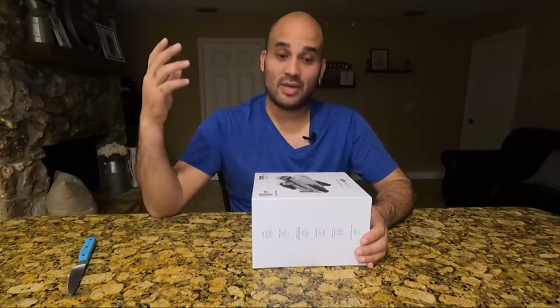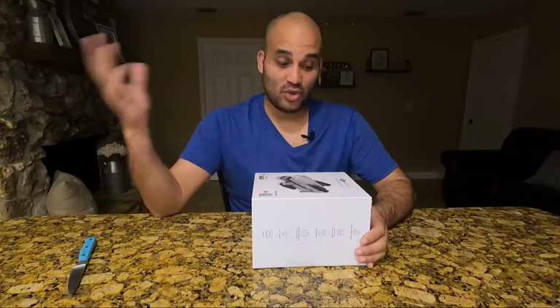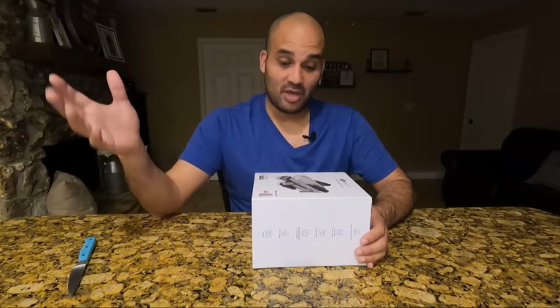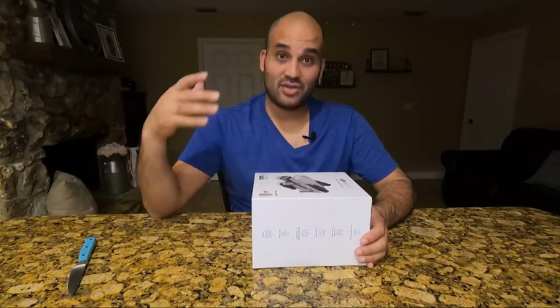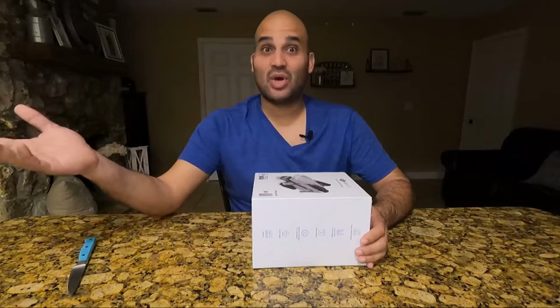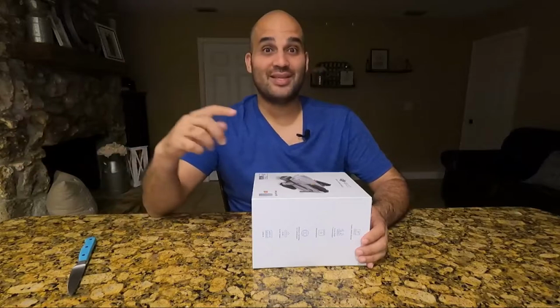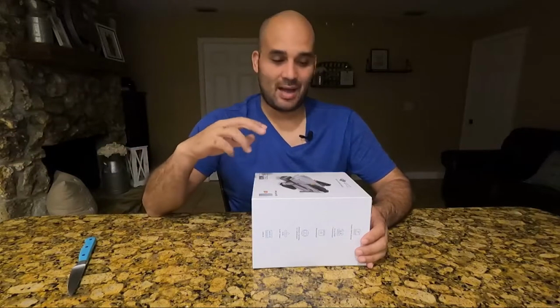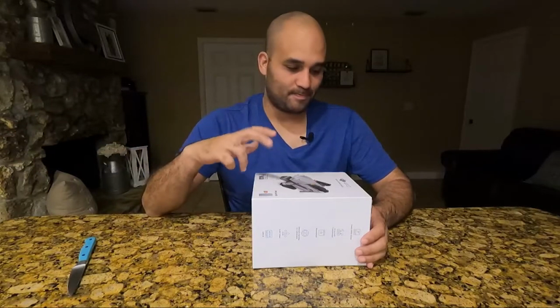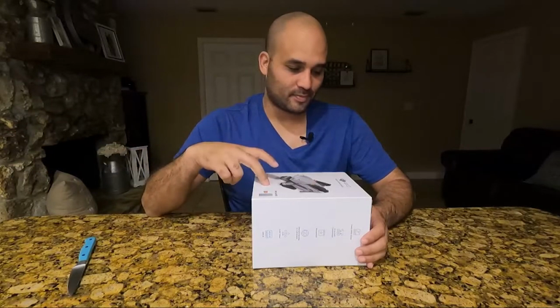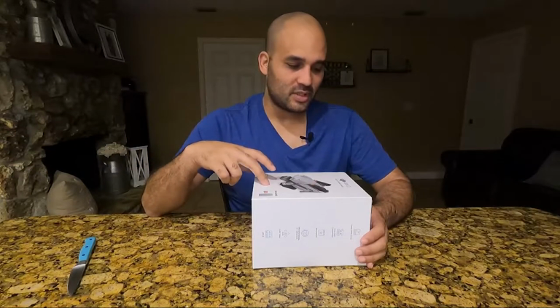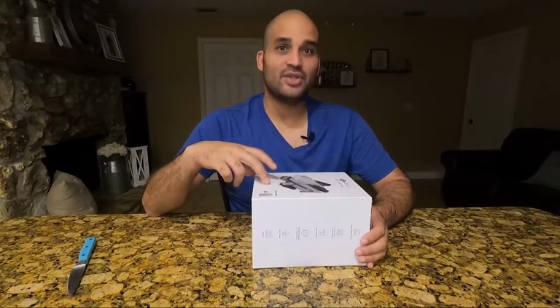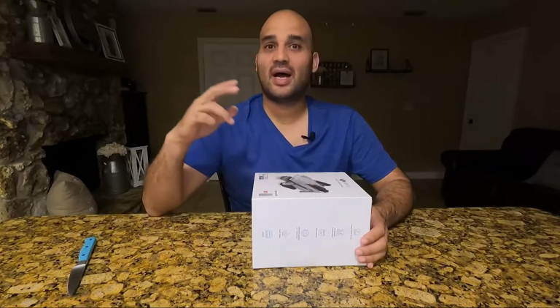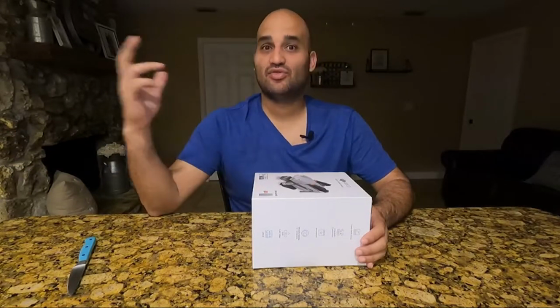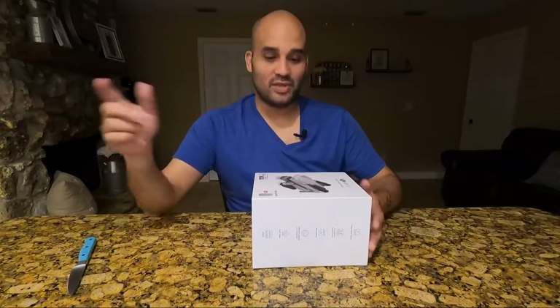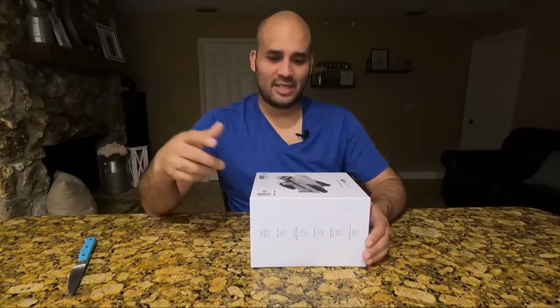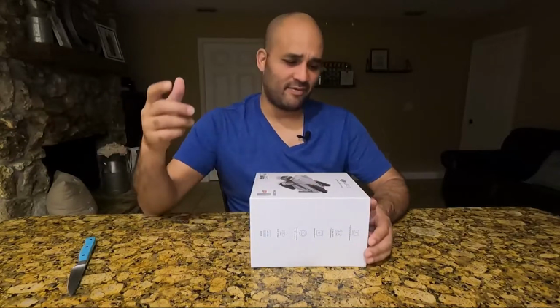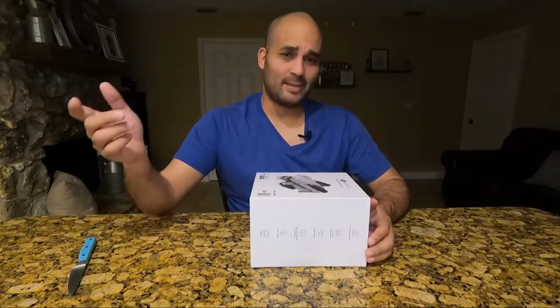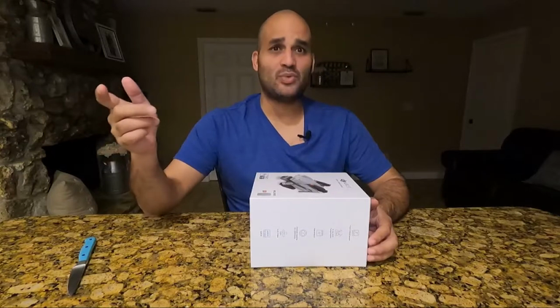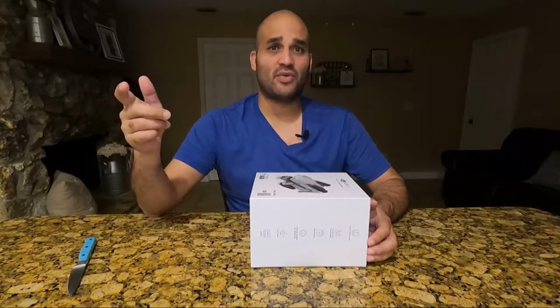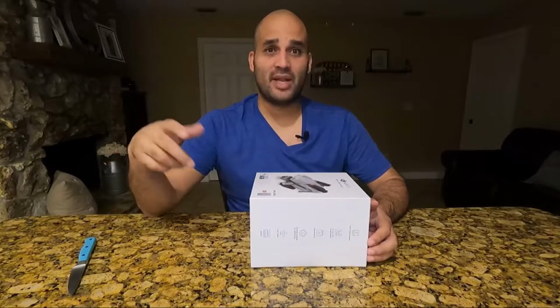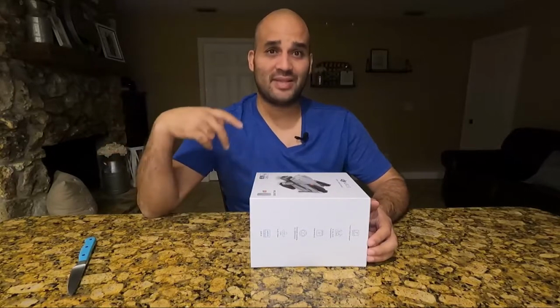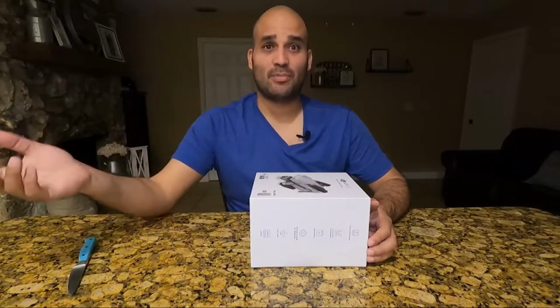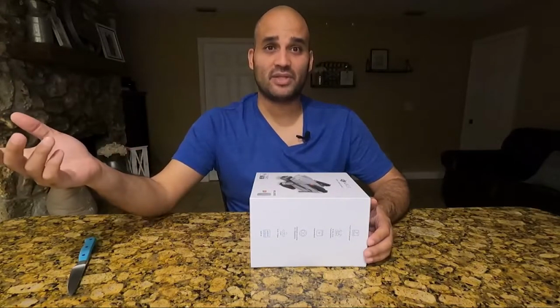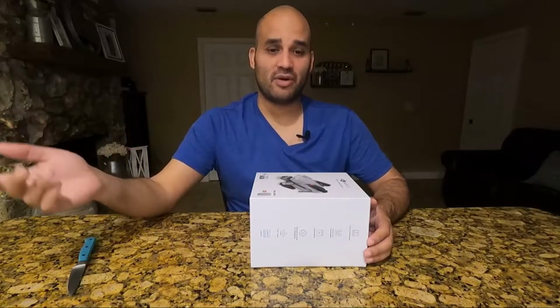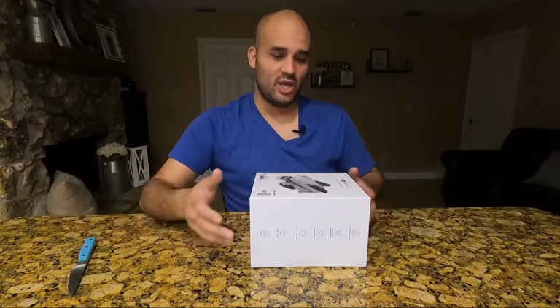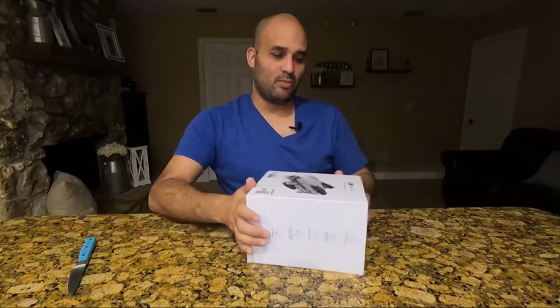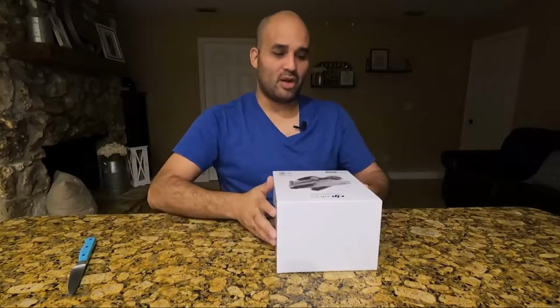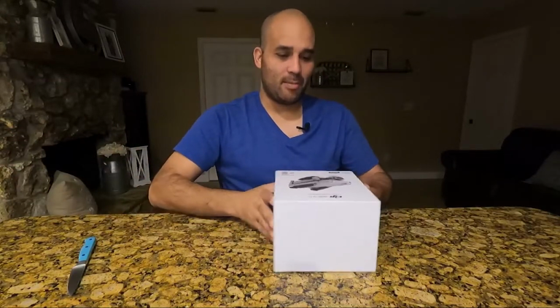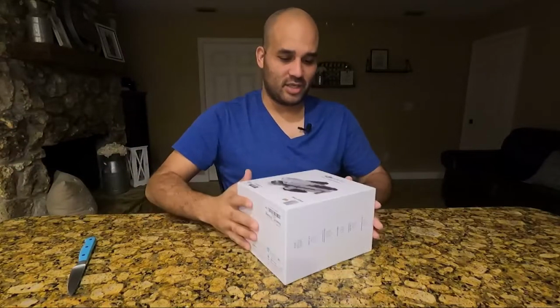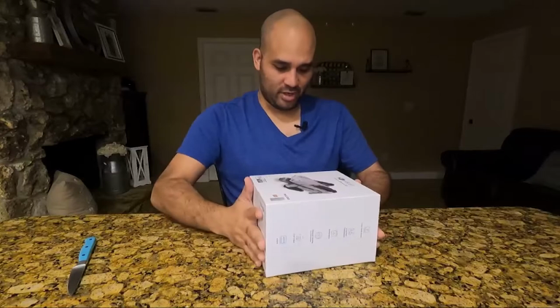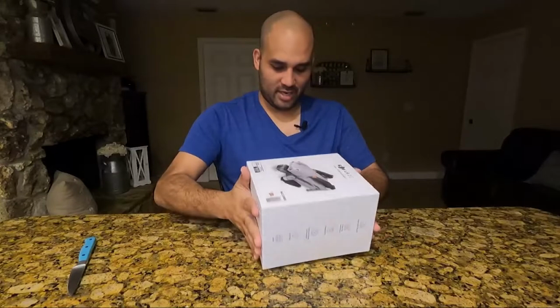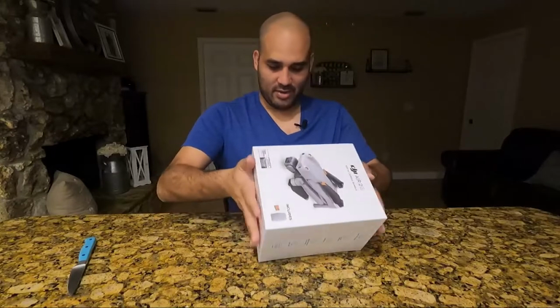As you guys know, these drones typically have a flight time of 25 to 30 minutes. So having that extra battery is going to be great. I'm going to go ahead and unbox it here.